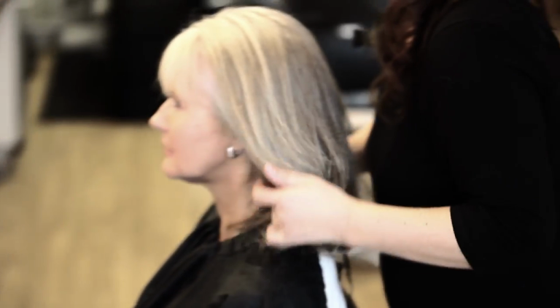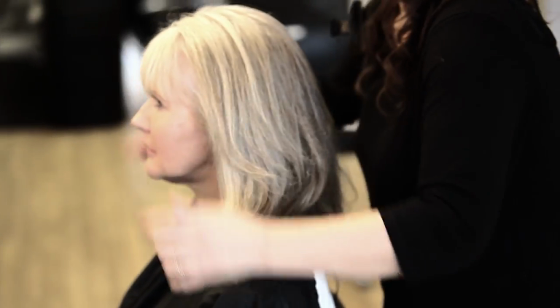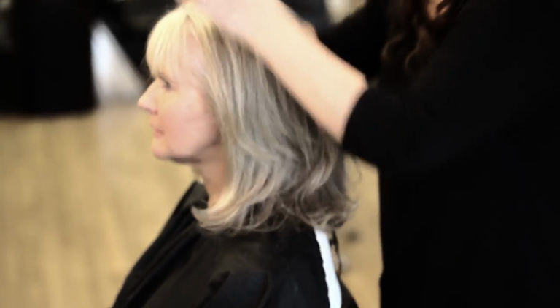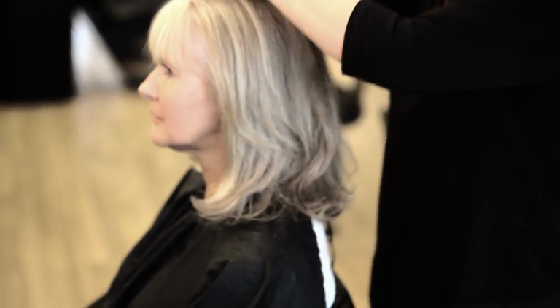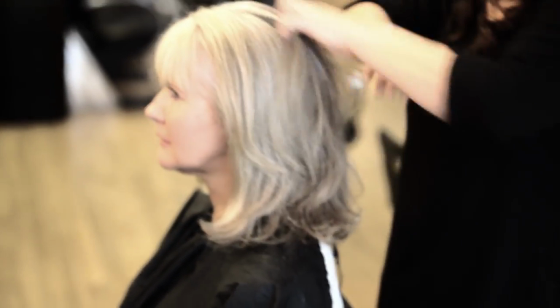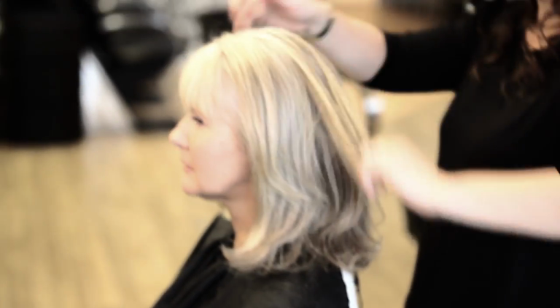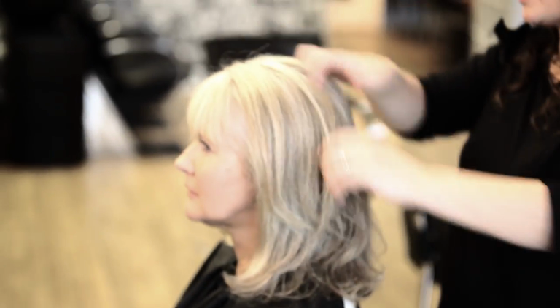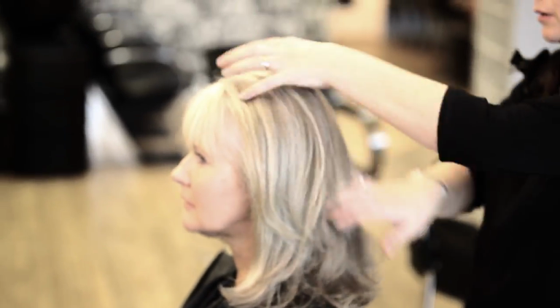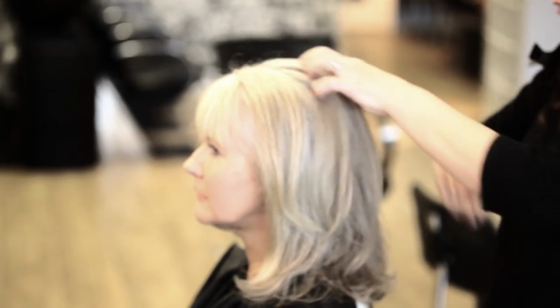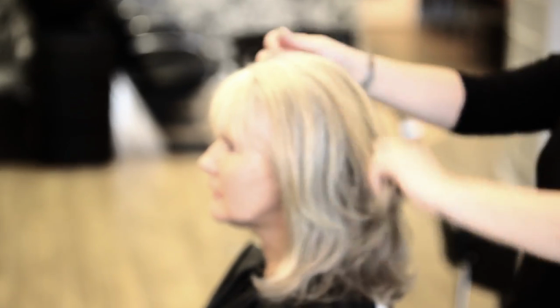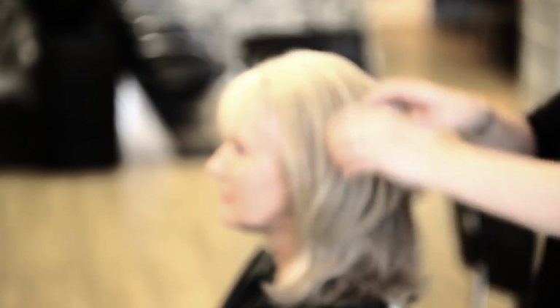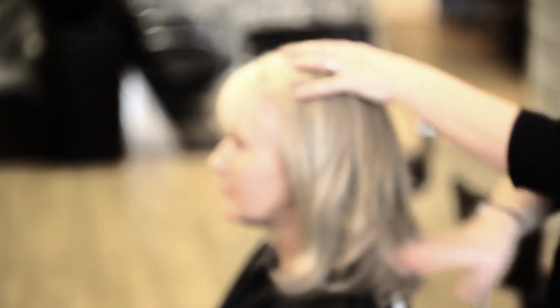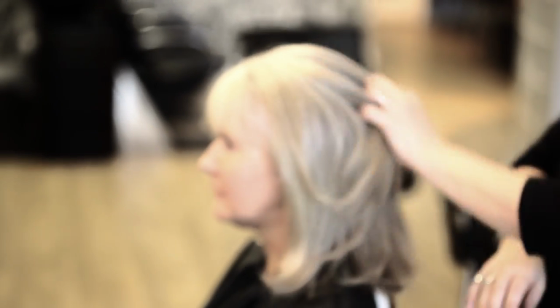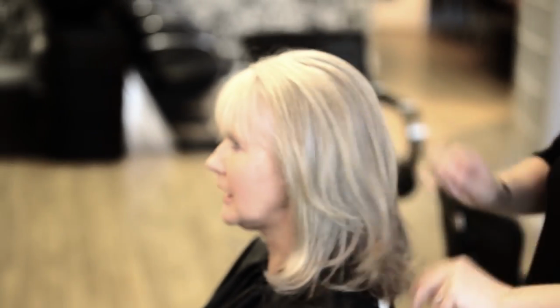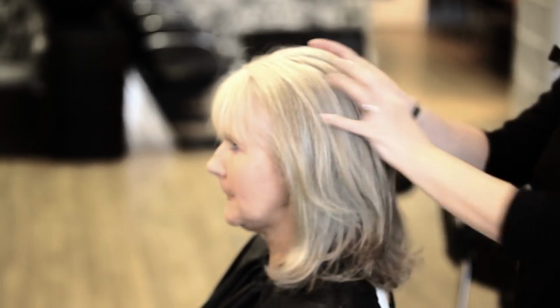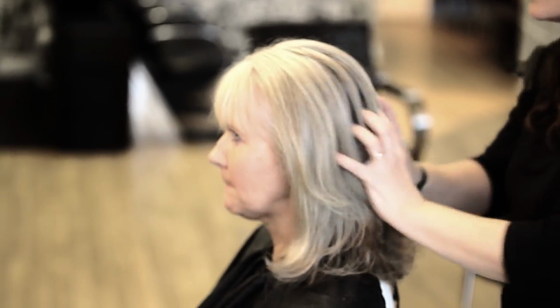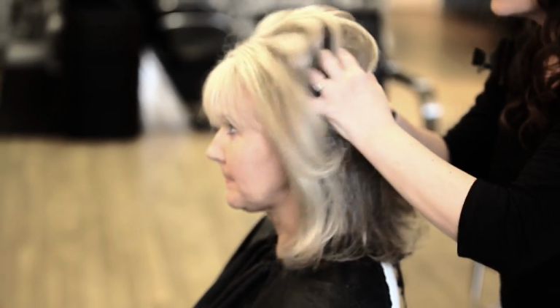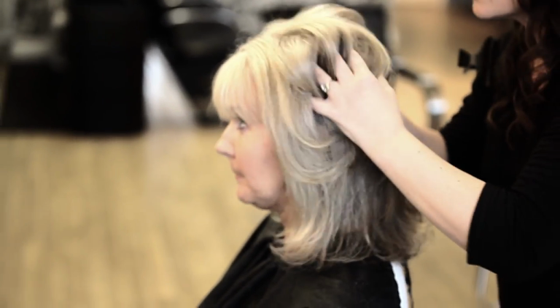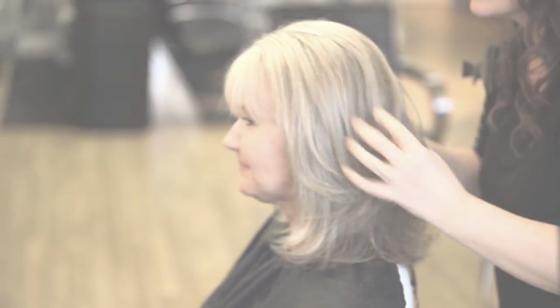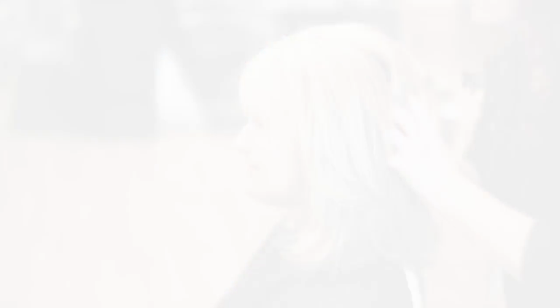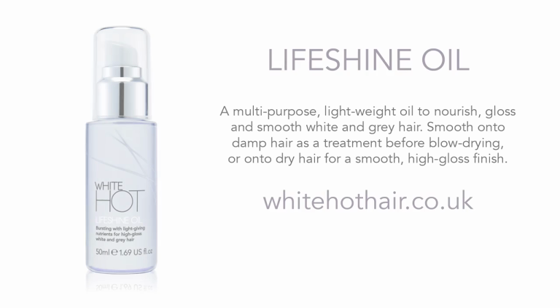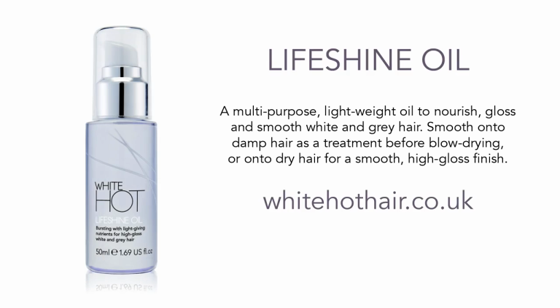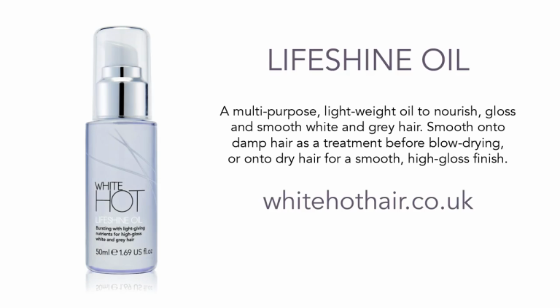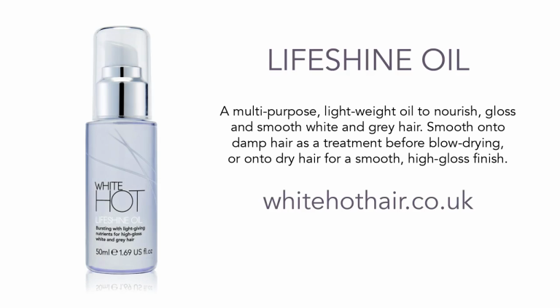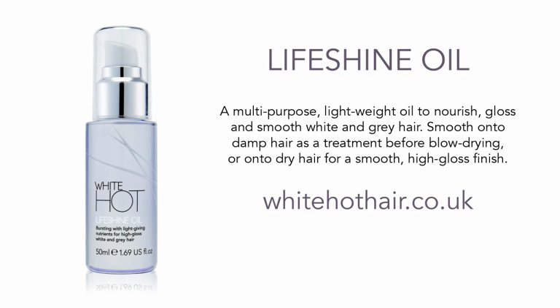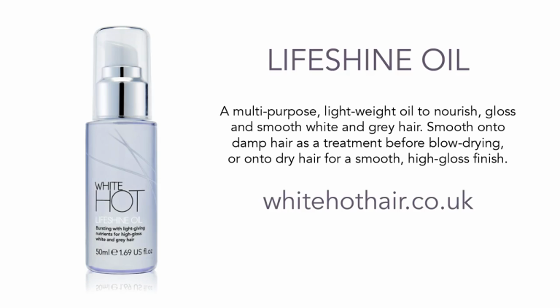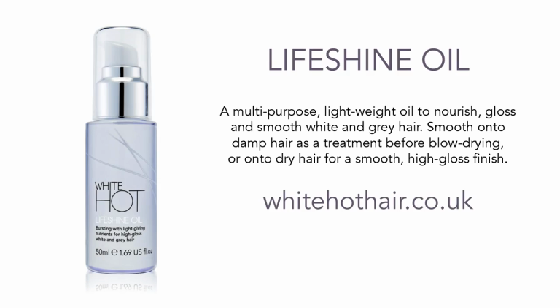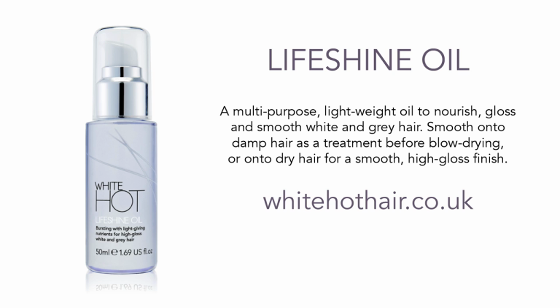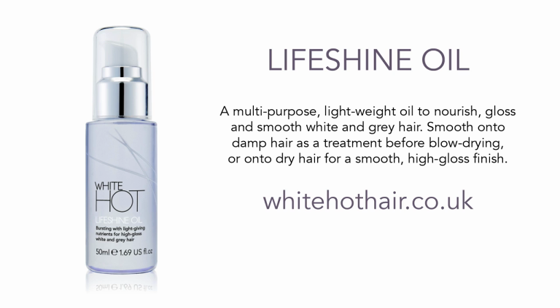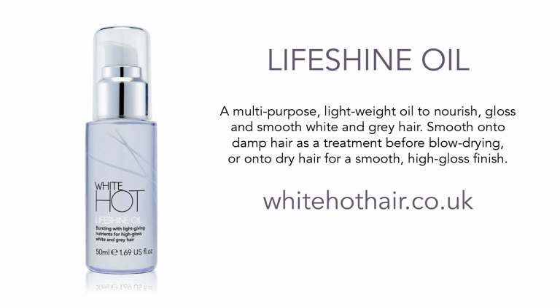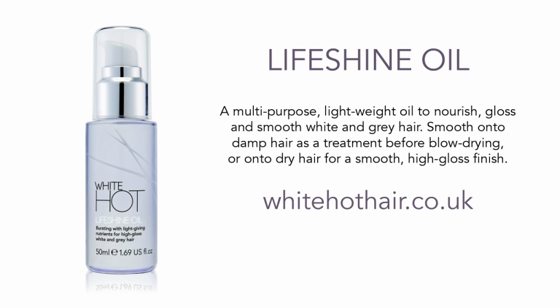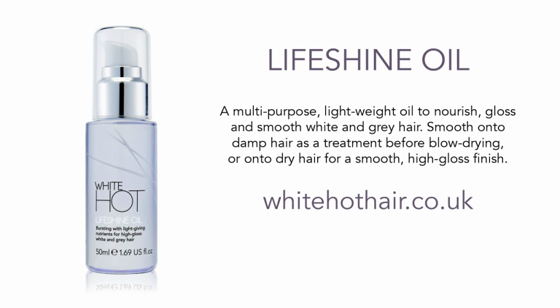We hope this video helps you get the most out of your Lifeshine Oil. For more information, go to our website, whitetothair.co.uk.